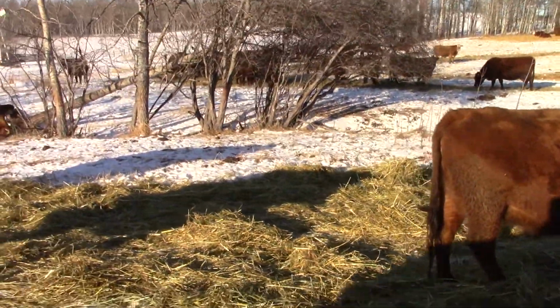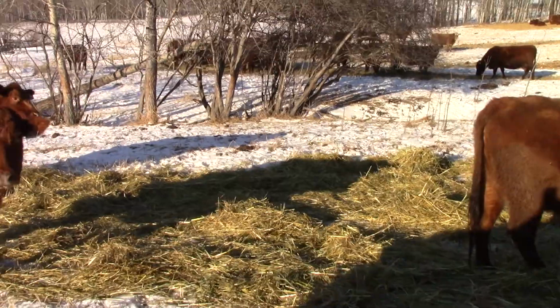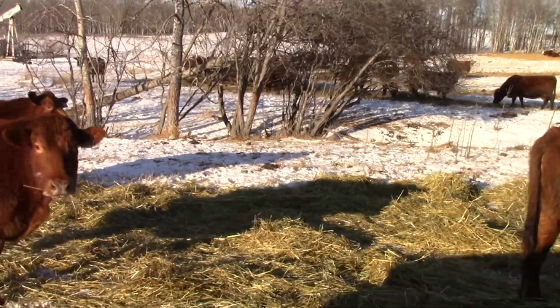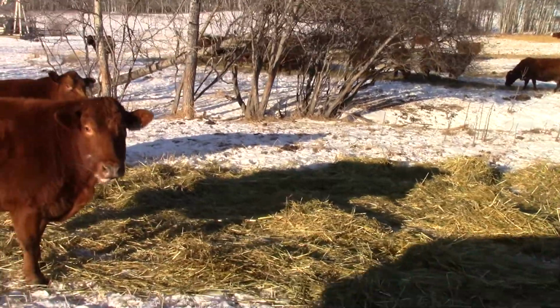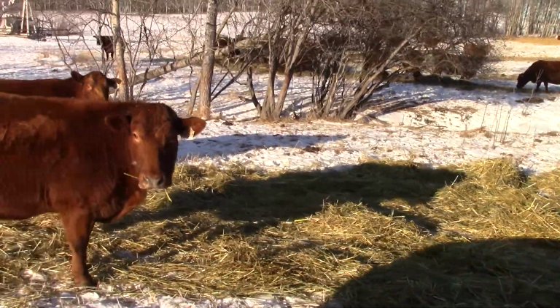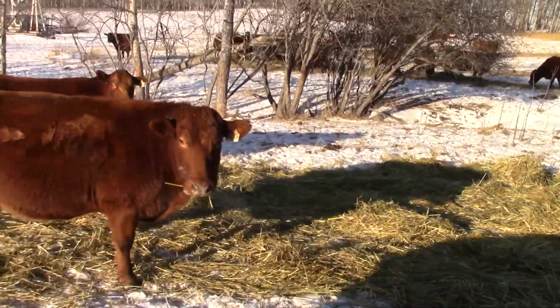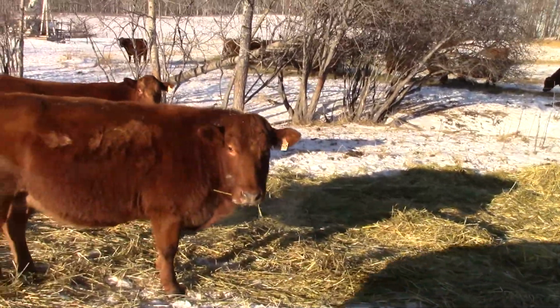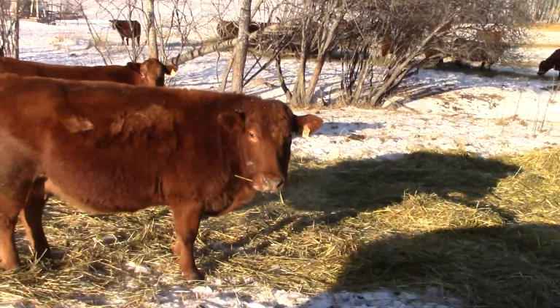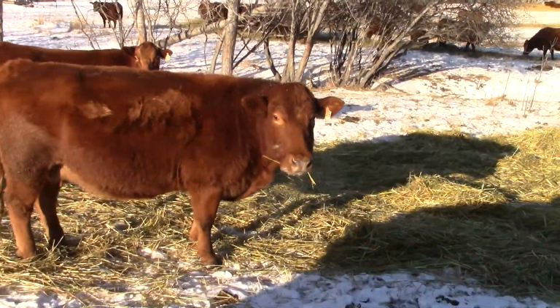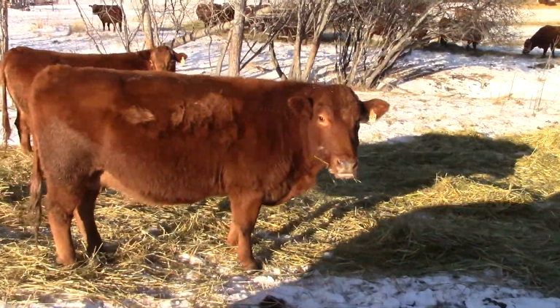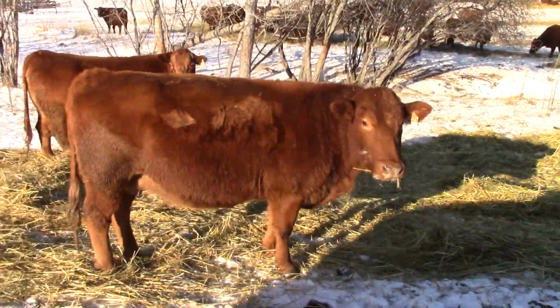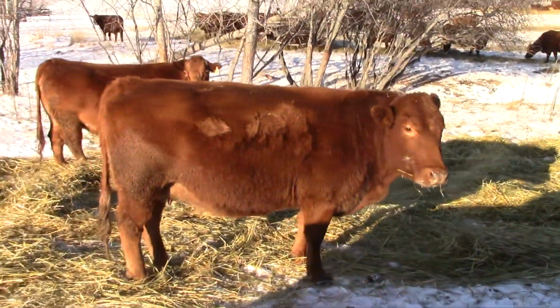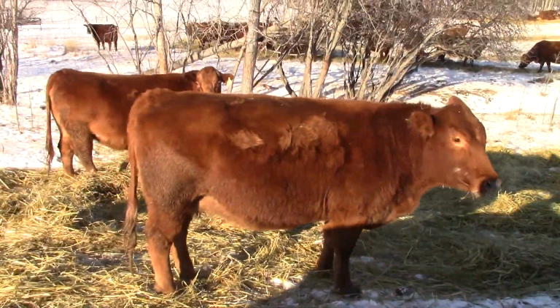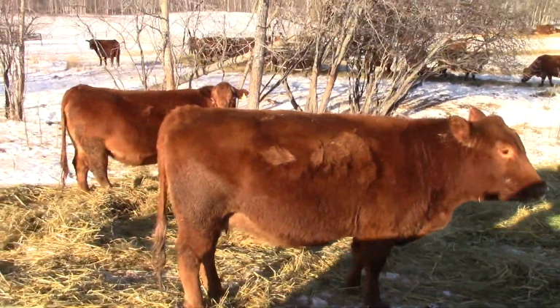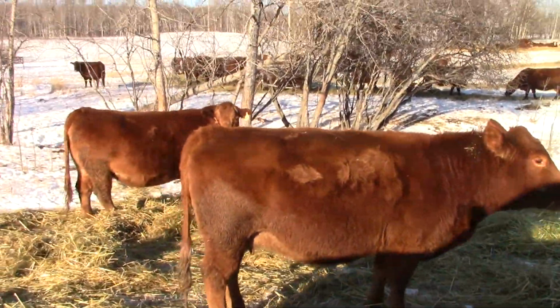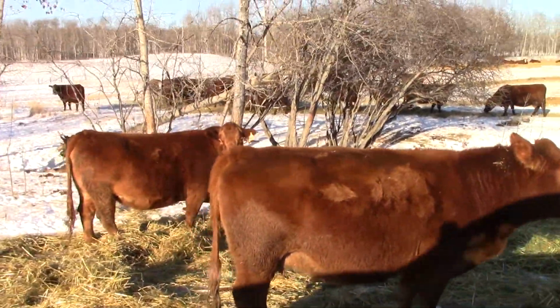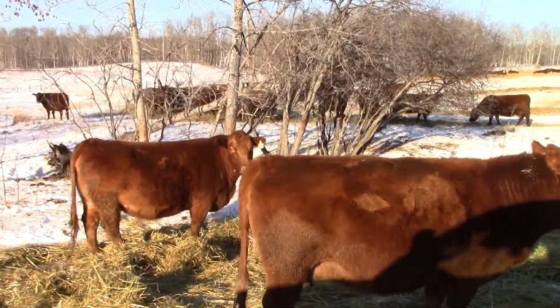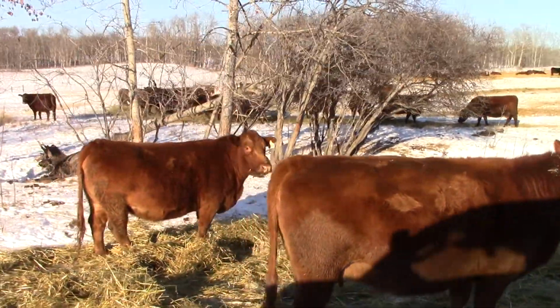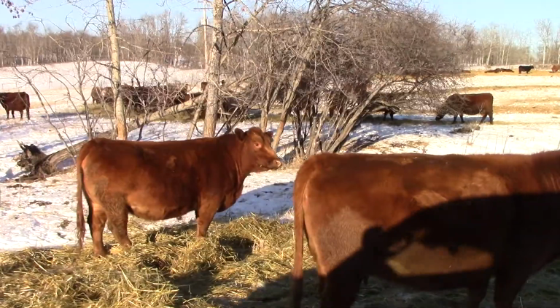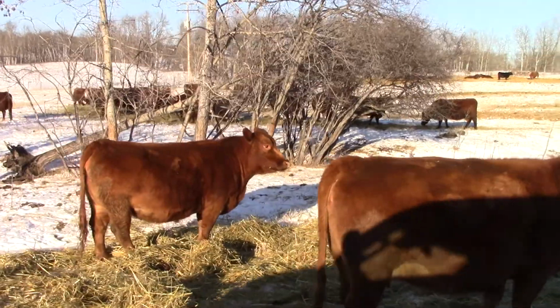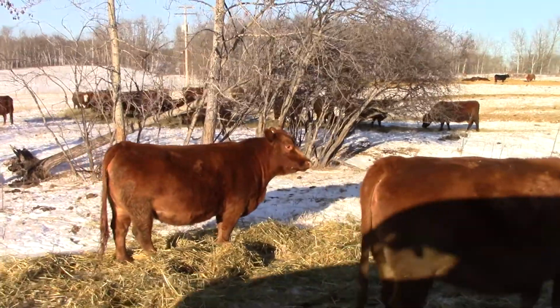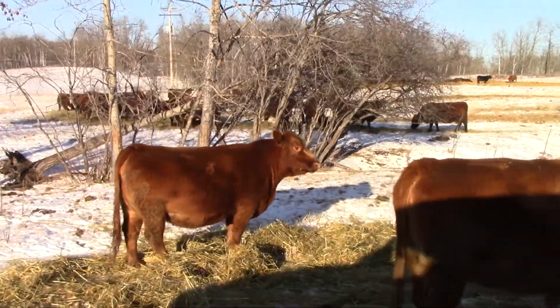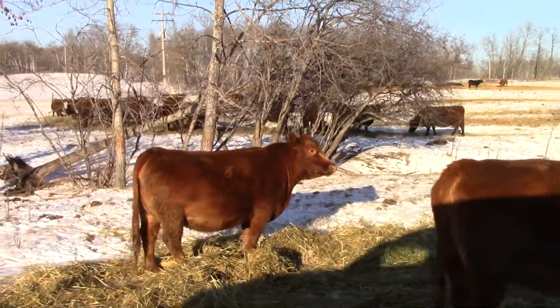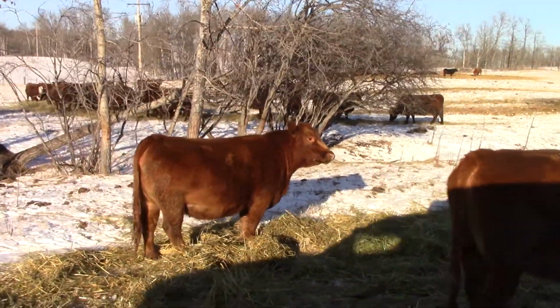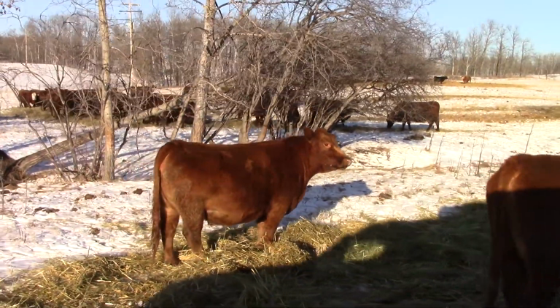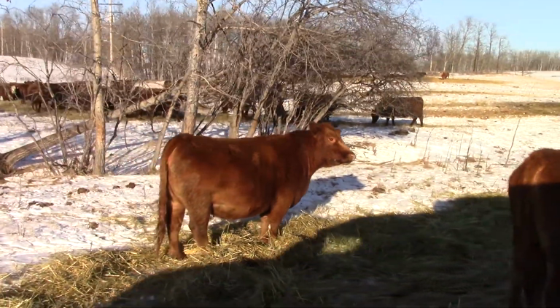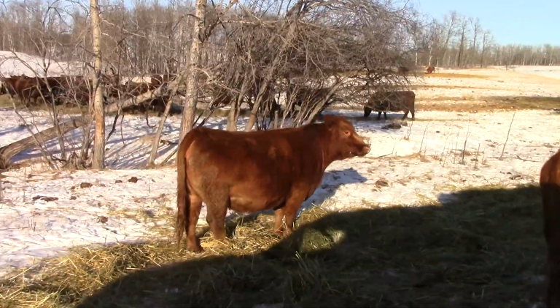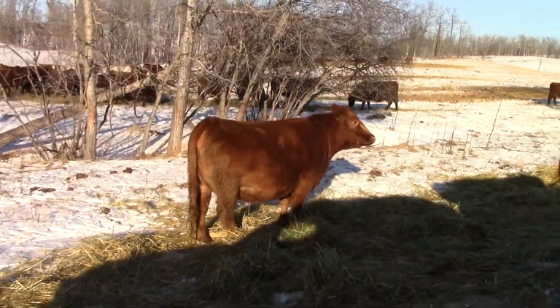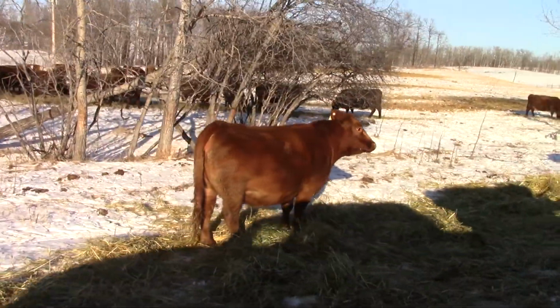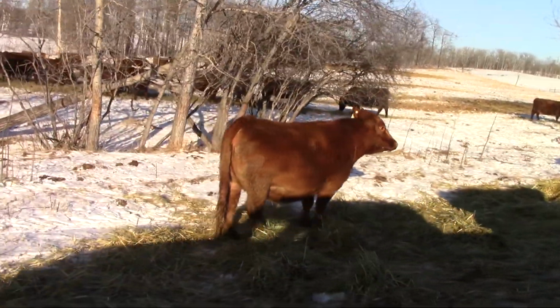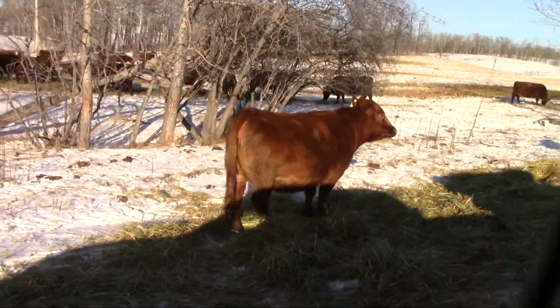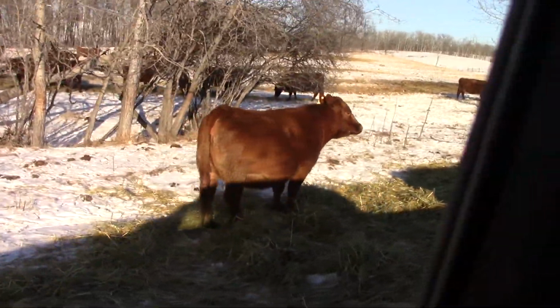Complete dispersal at one o'clock at the Olds Auction Mart on February 11th. This is James Gwinnip's complete dispersal — nice set of cows, don't miss these.